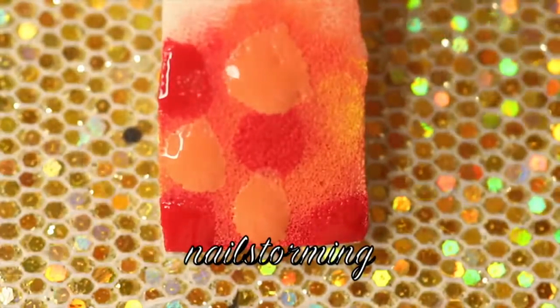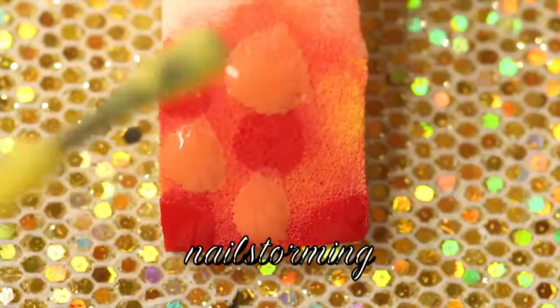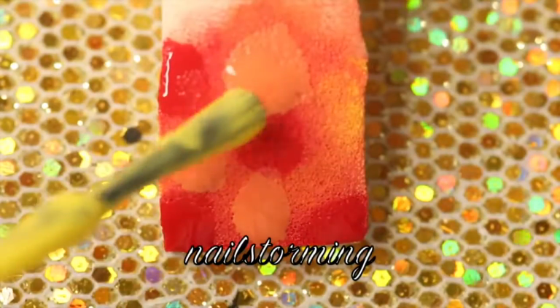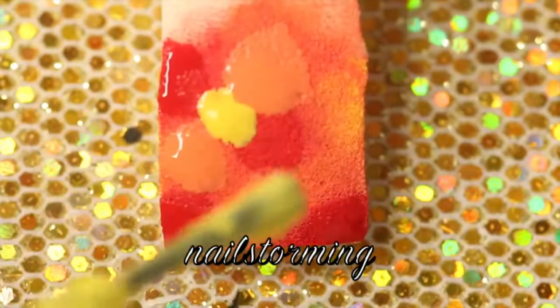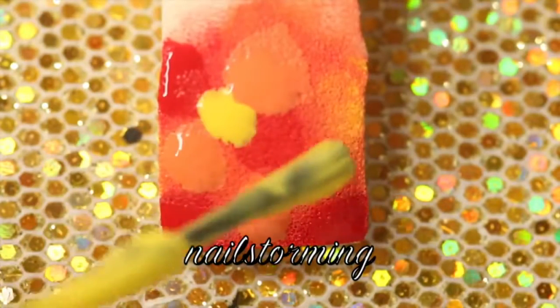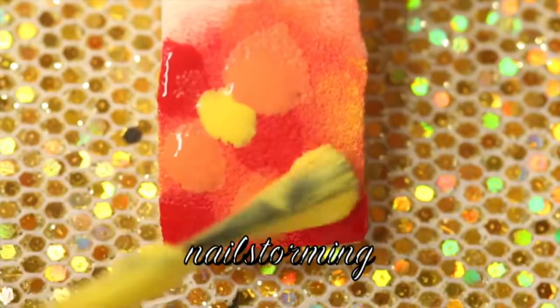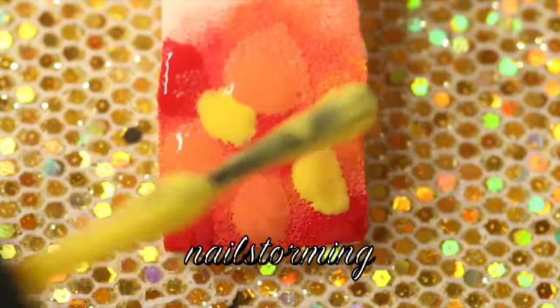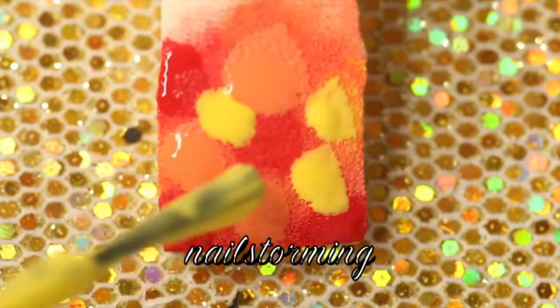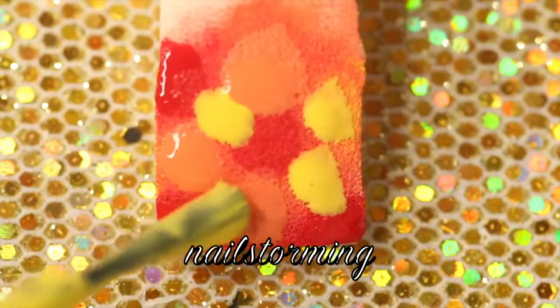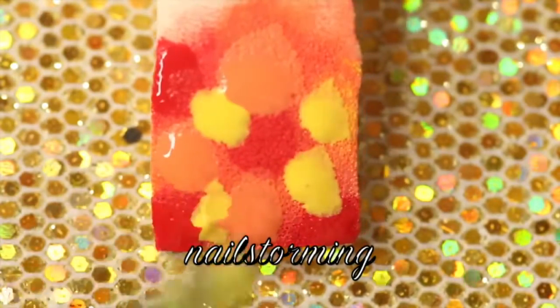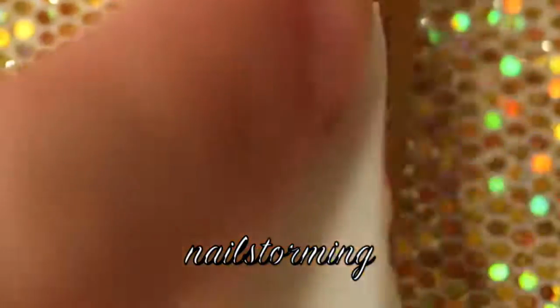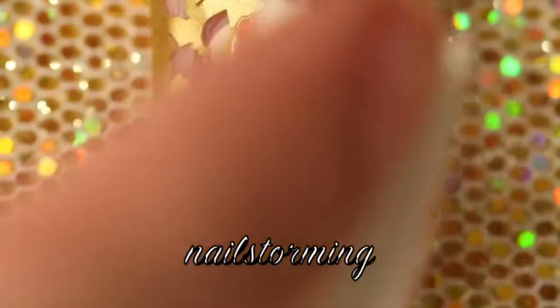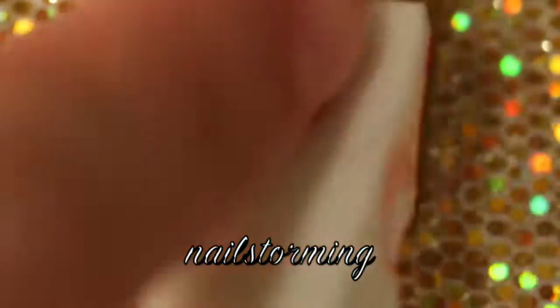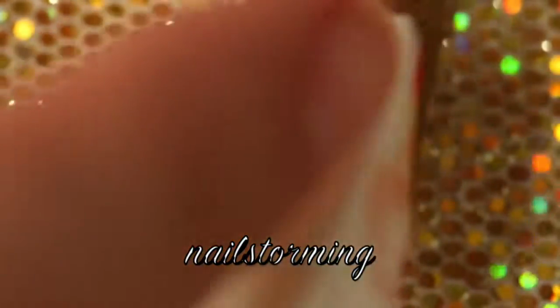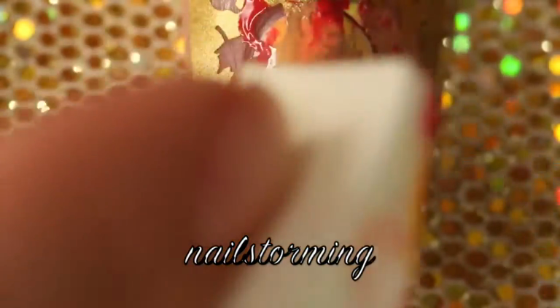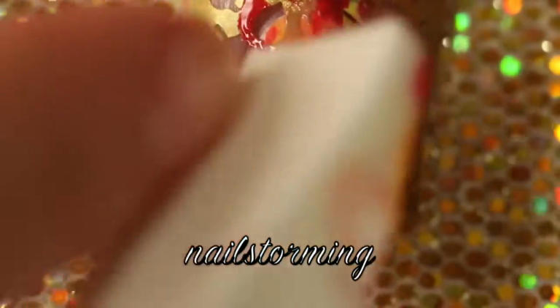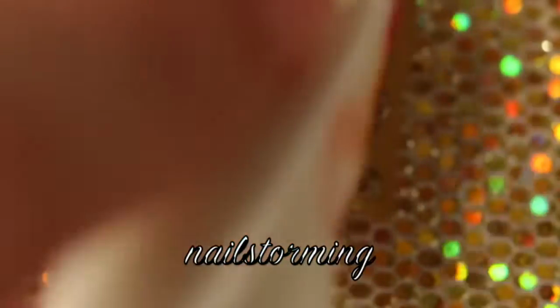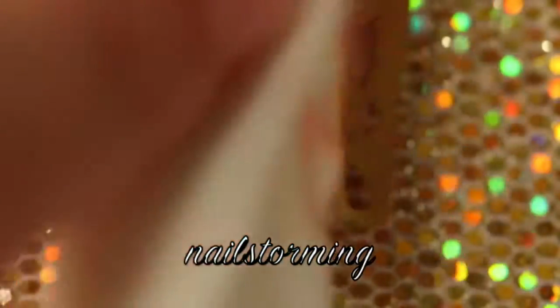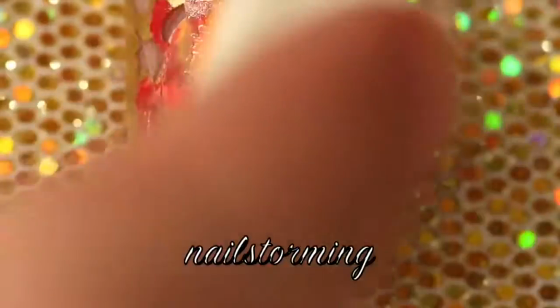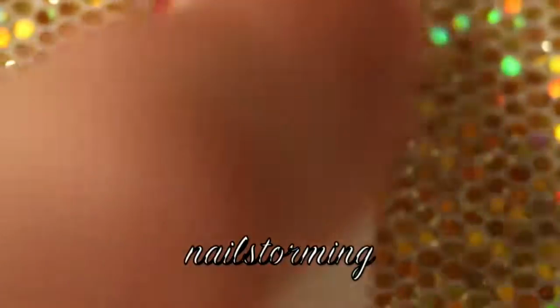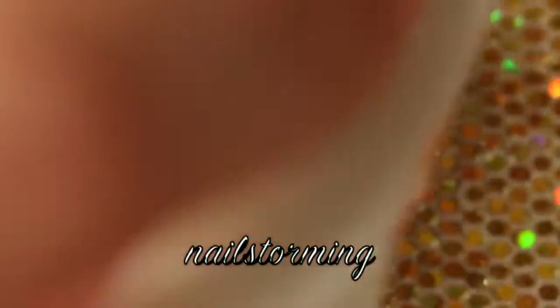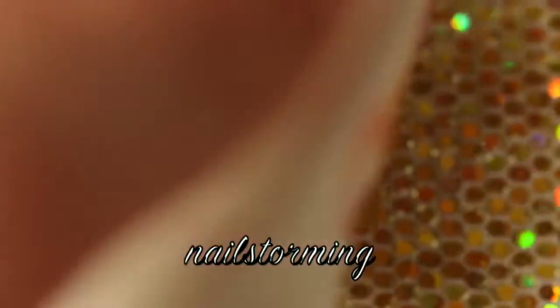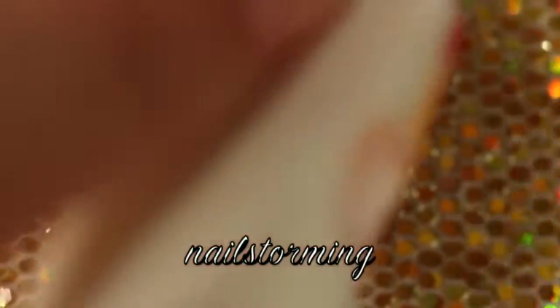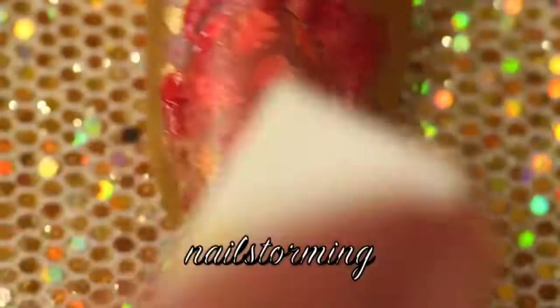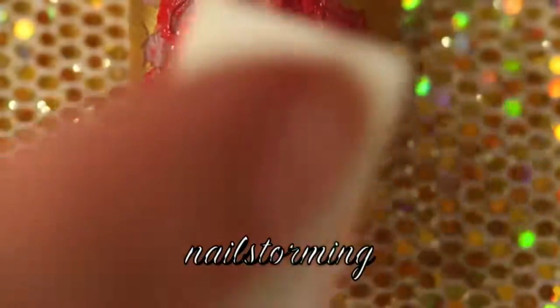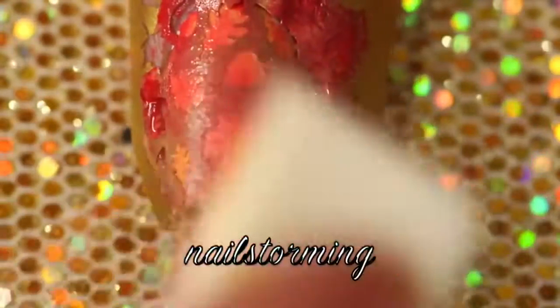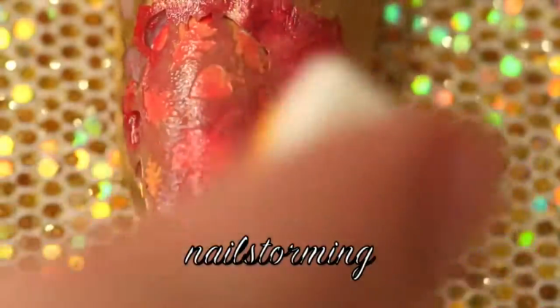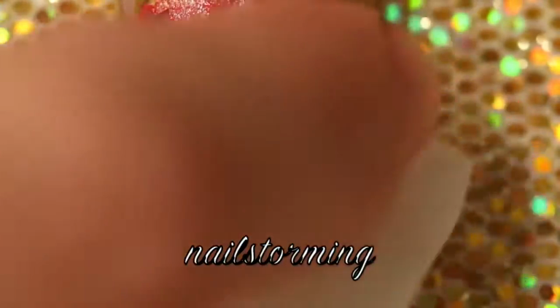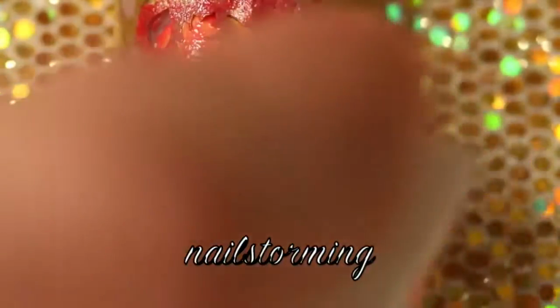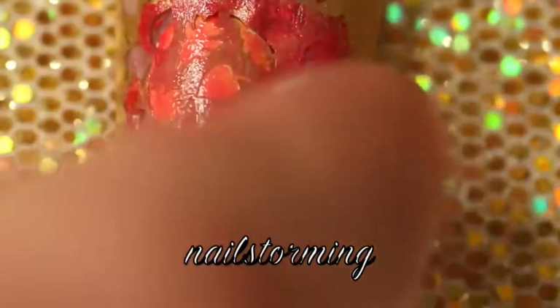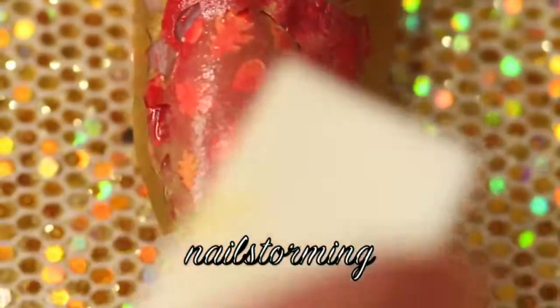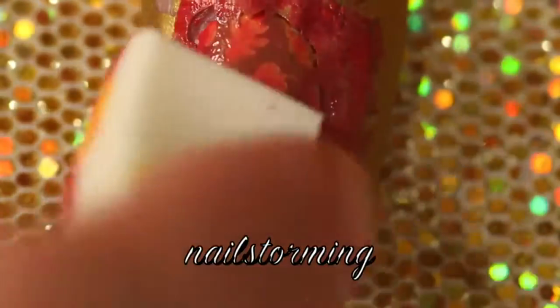I'm putting a few fall colors onto a latex free makeup sponge and then dabbing that on my nail — a little bit up and down, a little bit side to side to get the colors to blend.